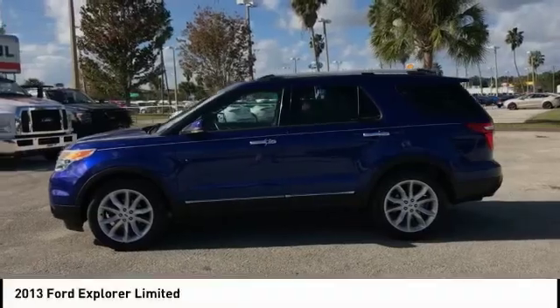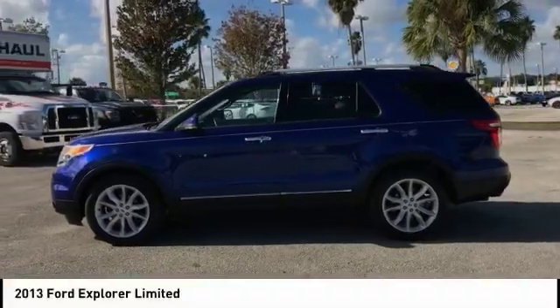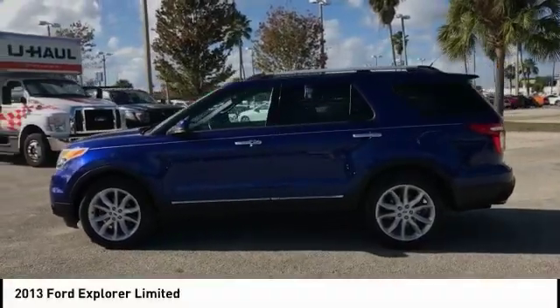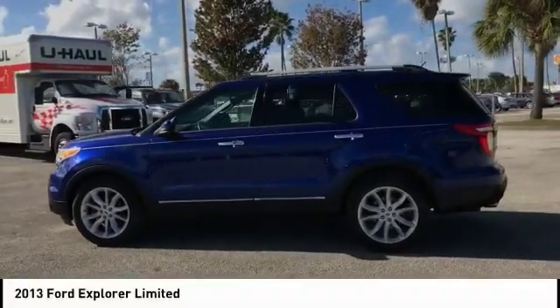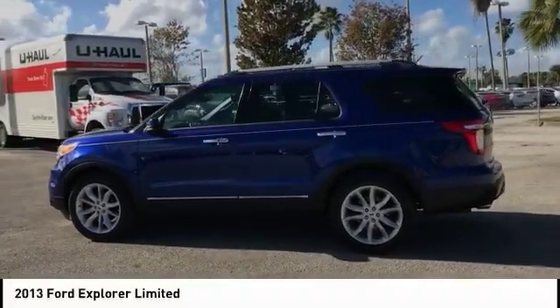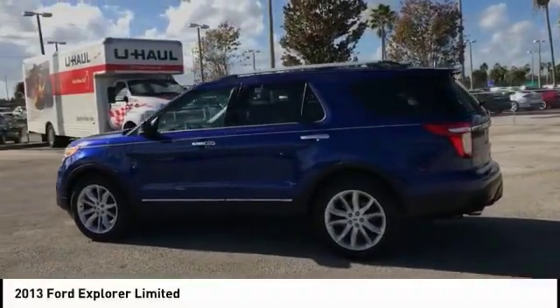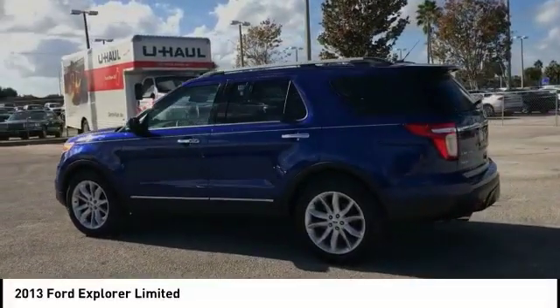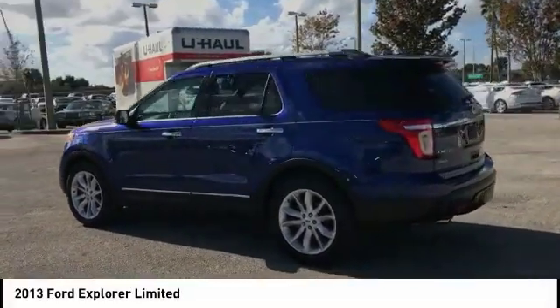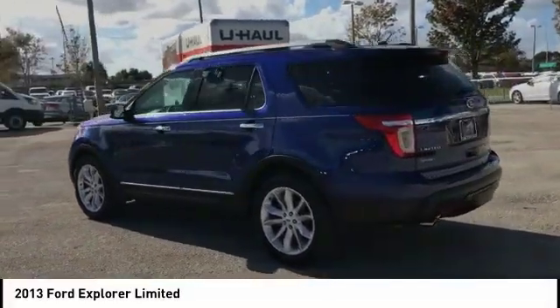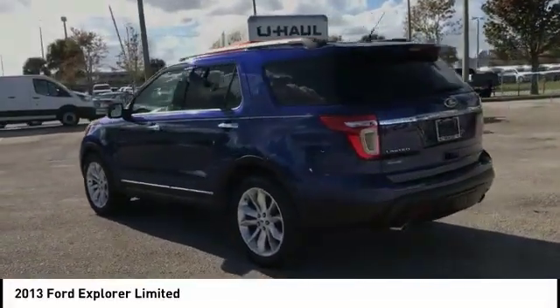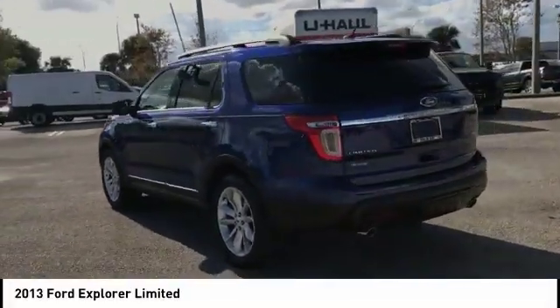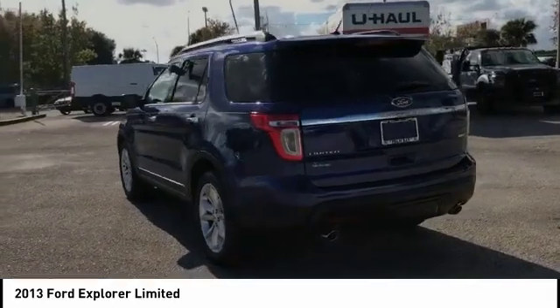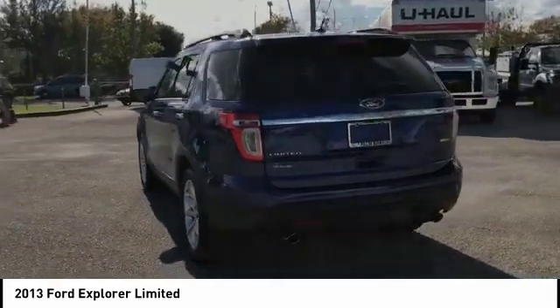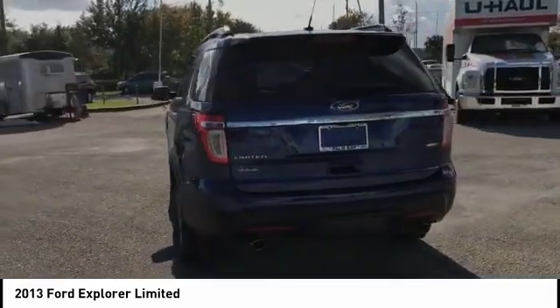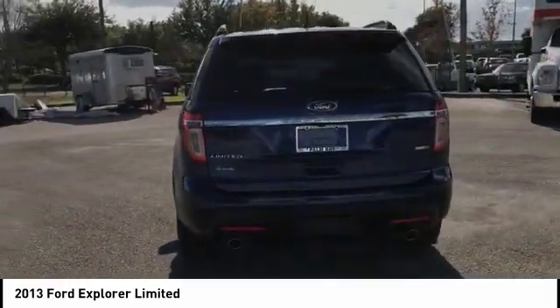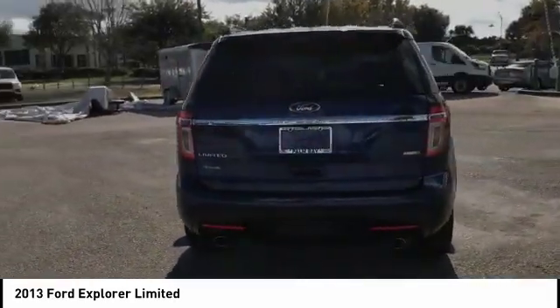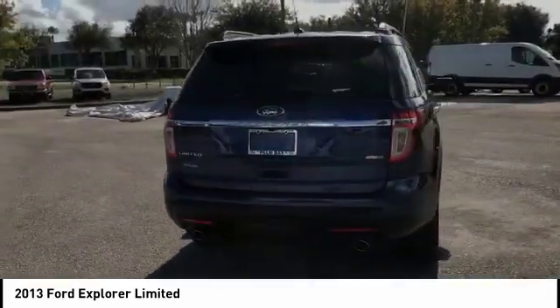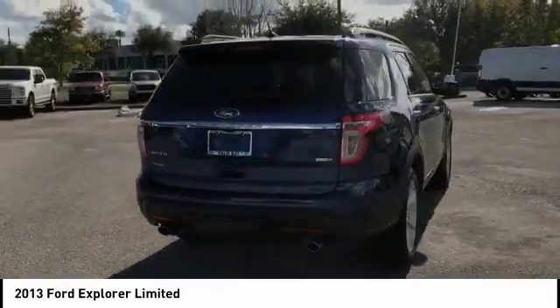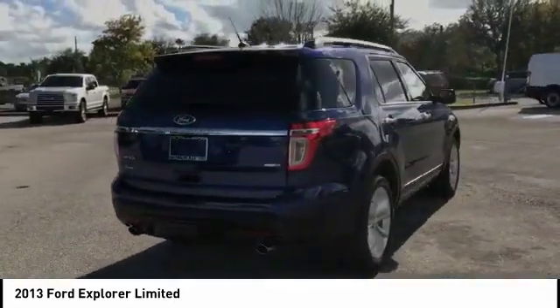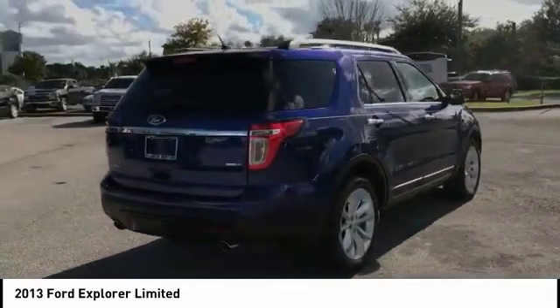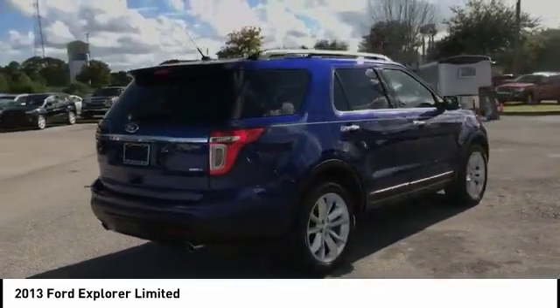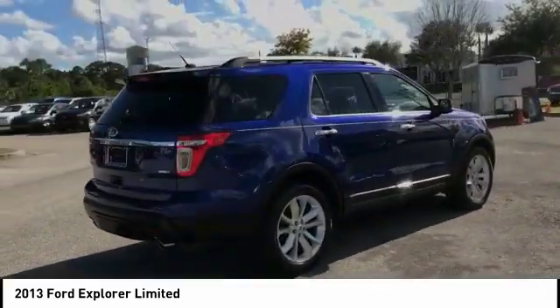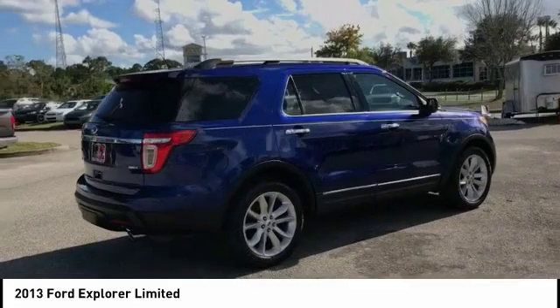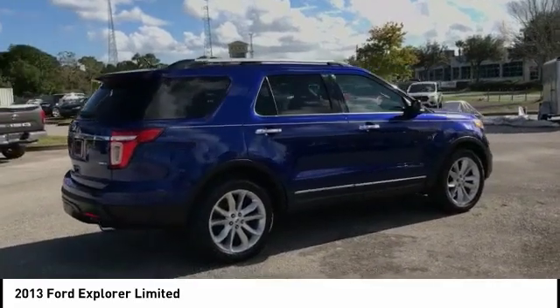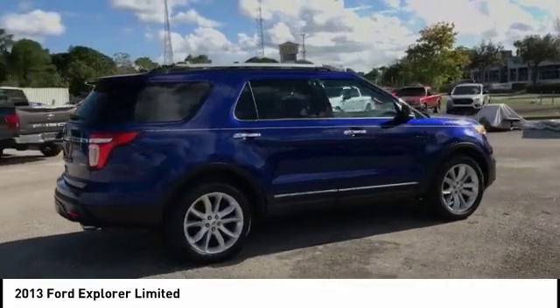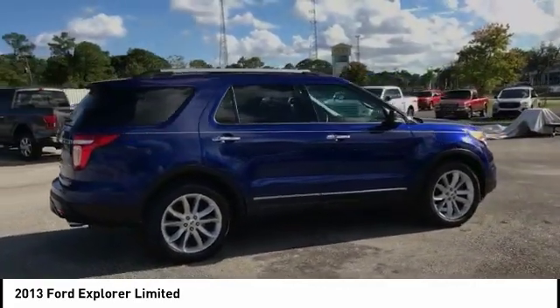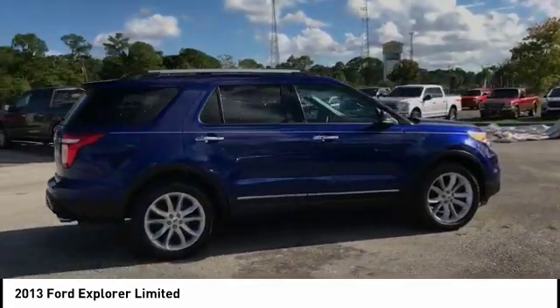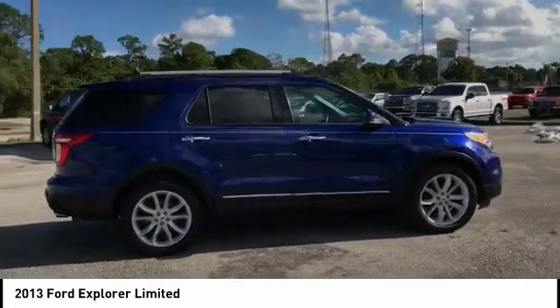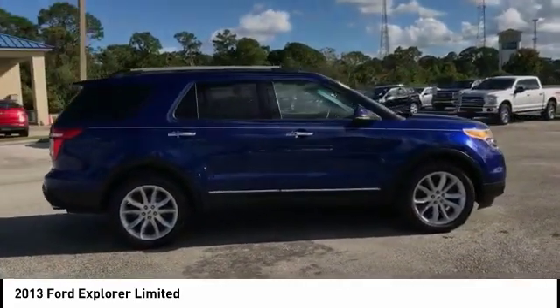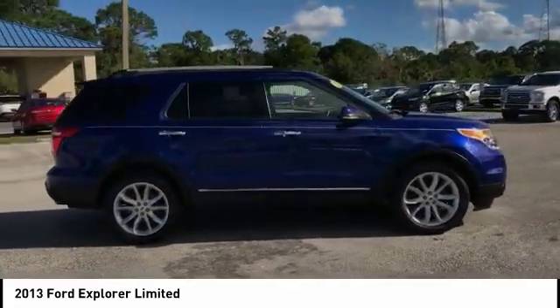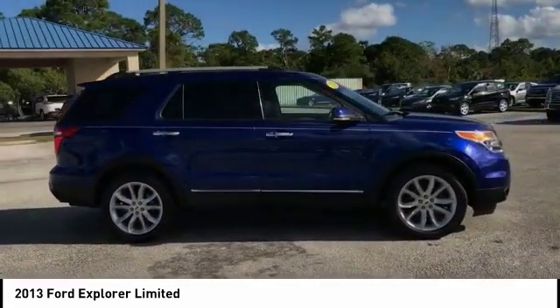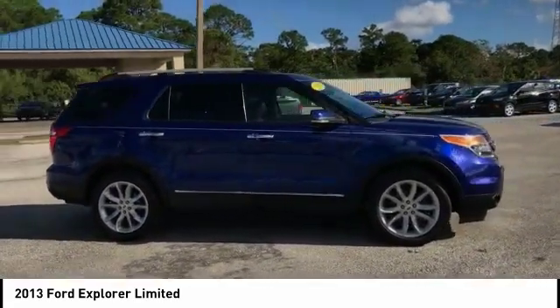We are pleased to show you the 2013 Explorer. You've got a lot of capabilities to call on in a Ford Explorer. Don't underestimate your choices. And it is priced below $20,000. This vehicle has less than 100,000 miles.